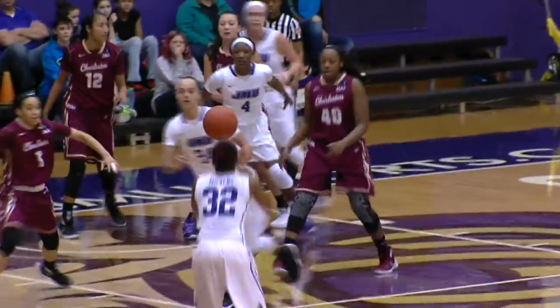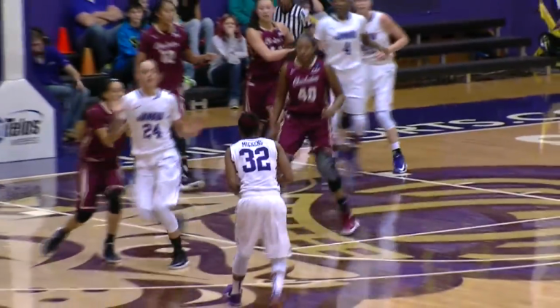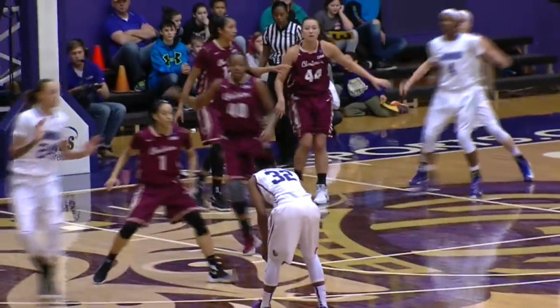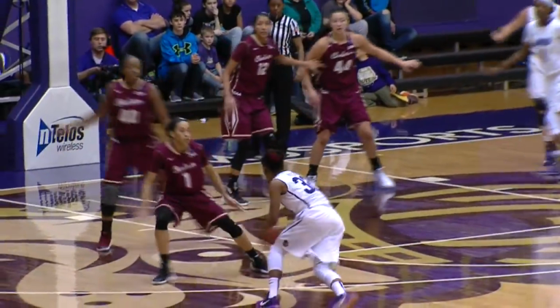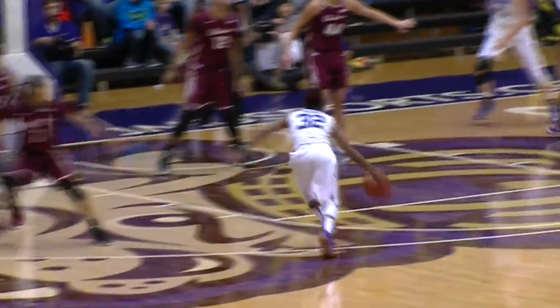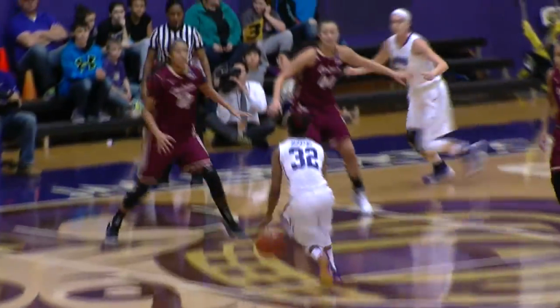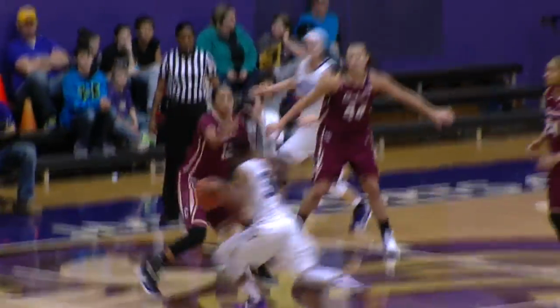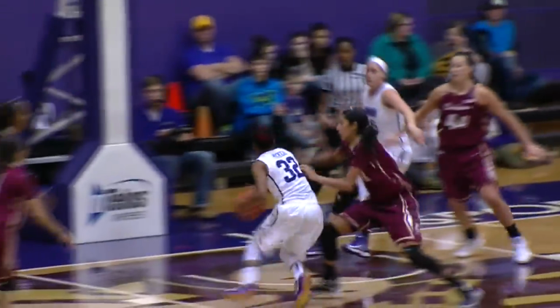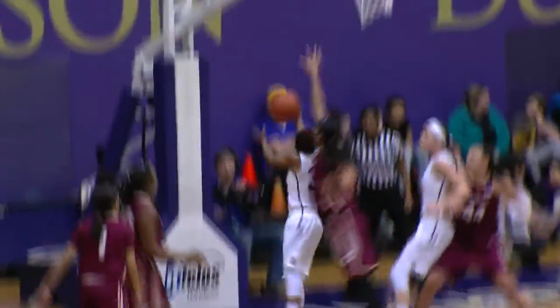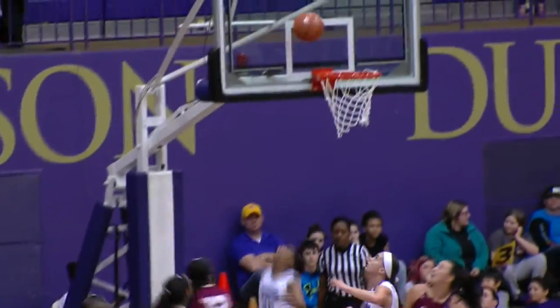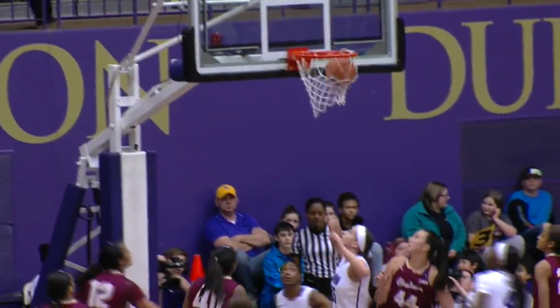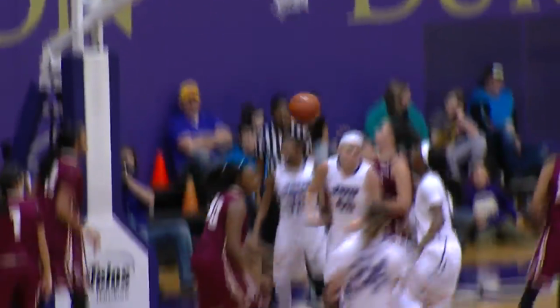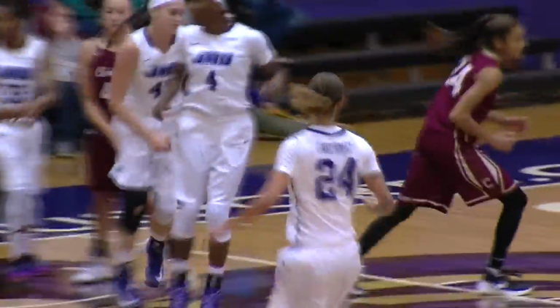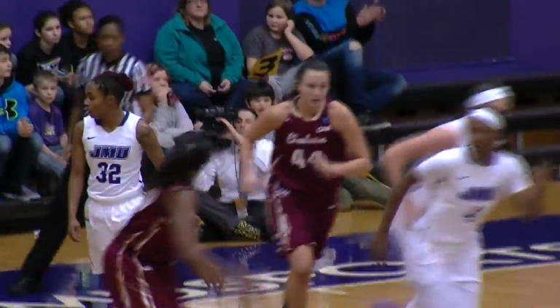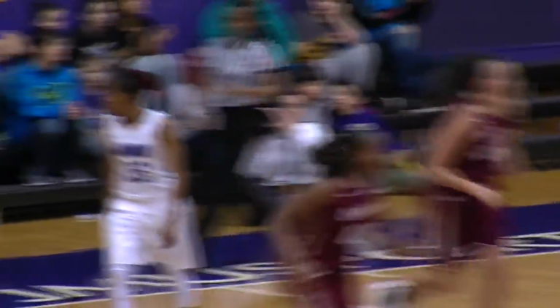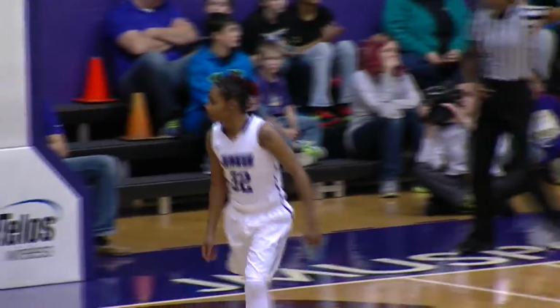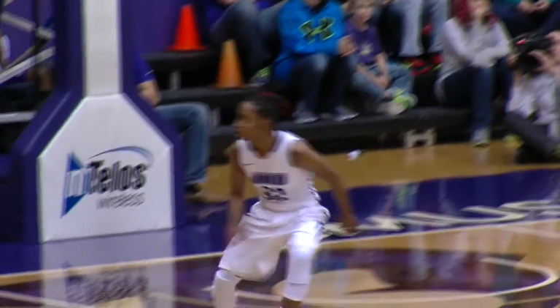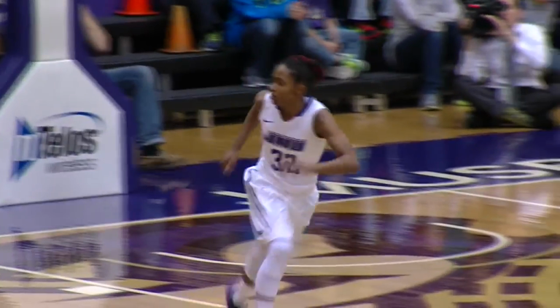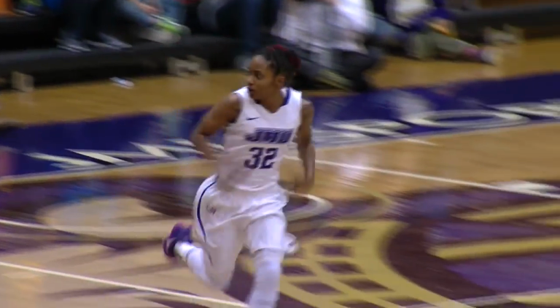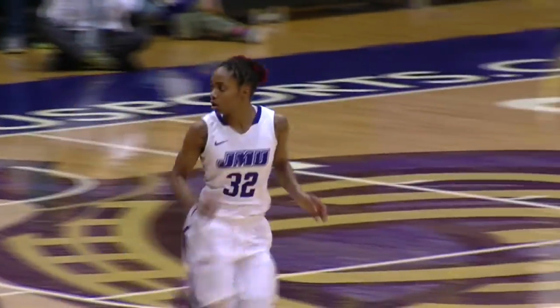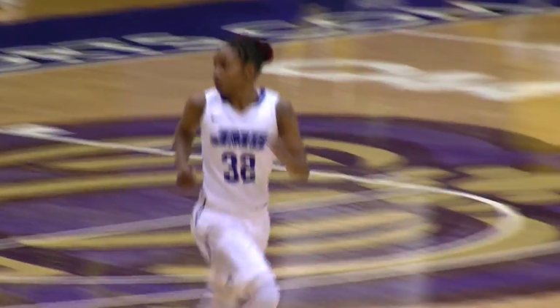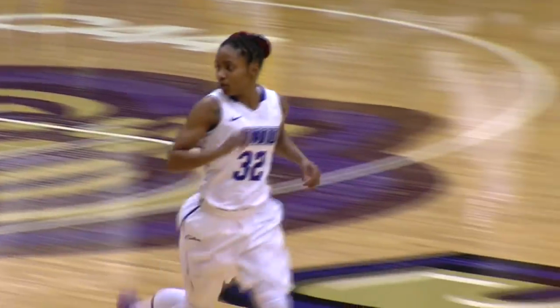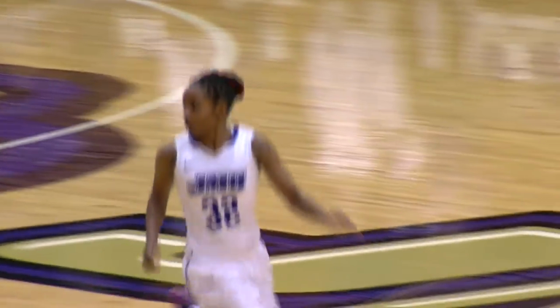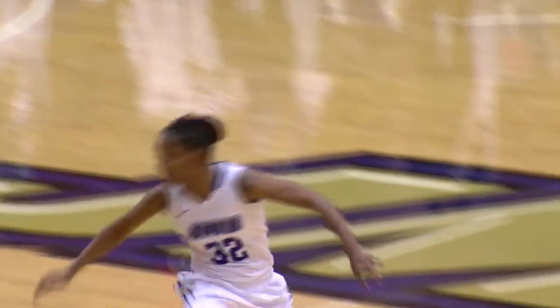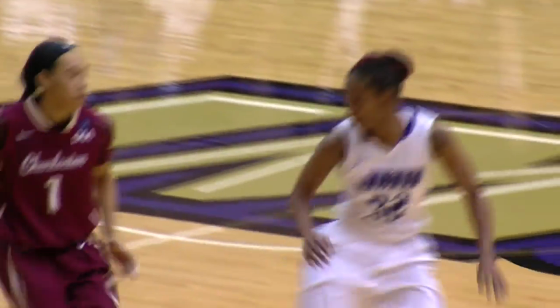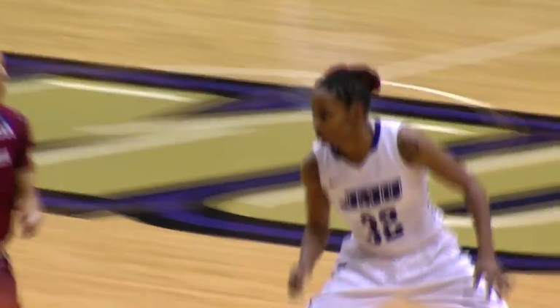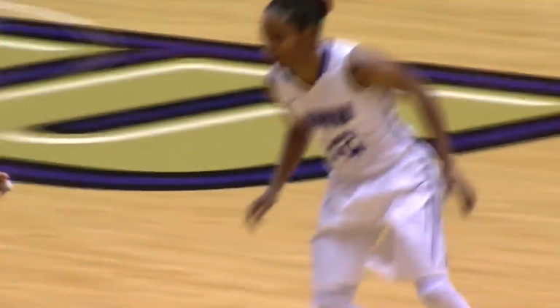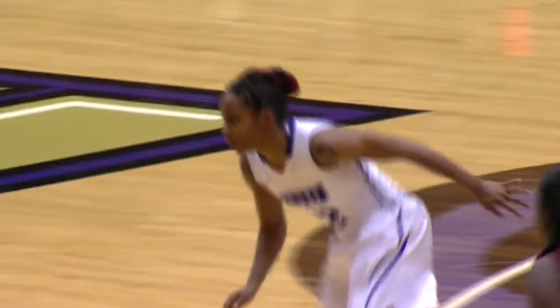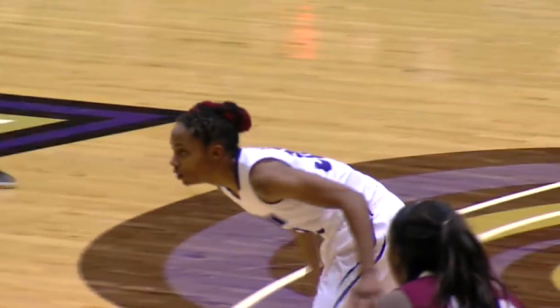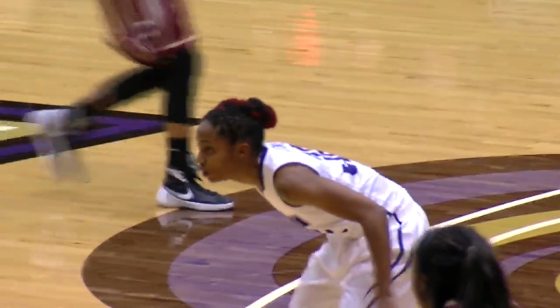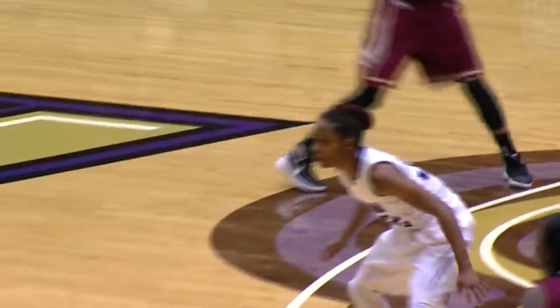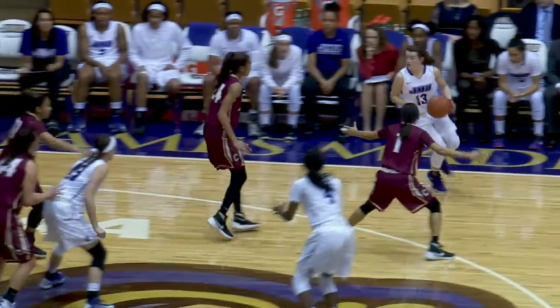Rebound tipped out — Butler to Gwathmy, now to Mickens. Mickens with a shake-and-bake move to the glass — layup good, oh my! That unbelievable hesitation move right there got Luna Castro completely off her feet, froze her, and Mickens was able to go up for the layup.